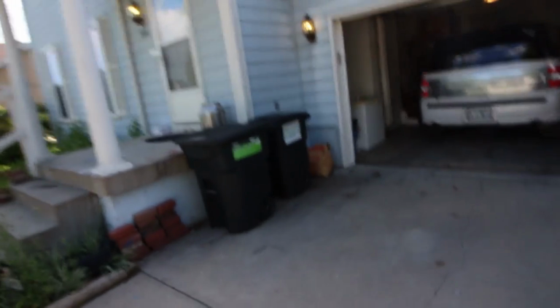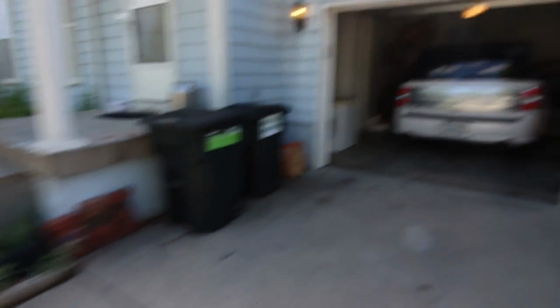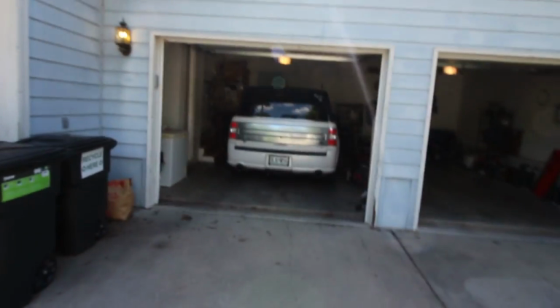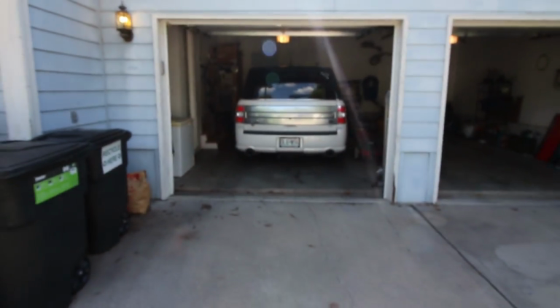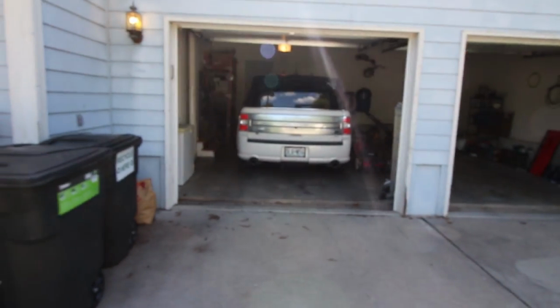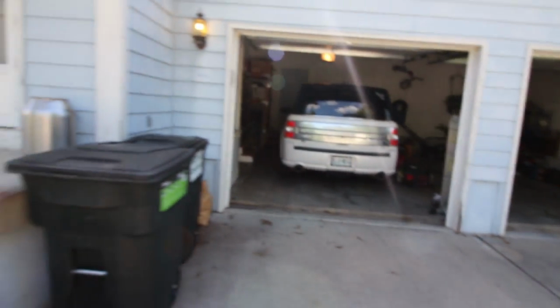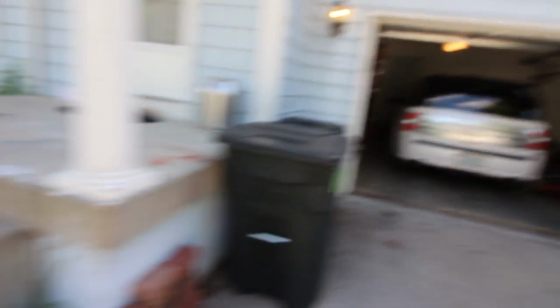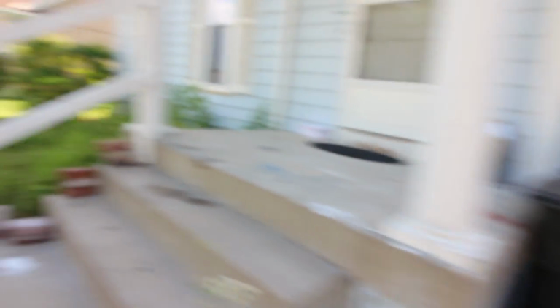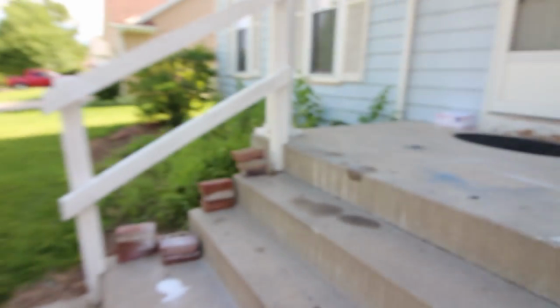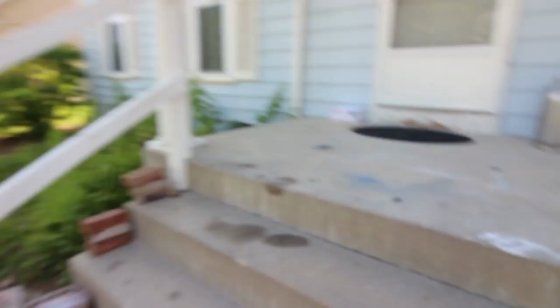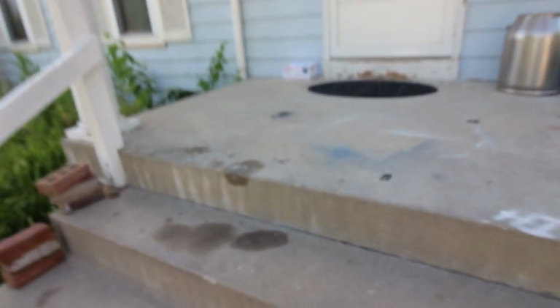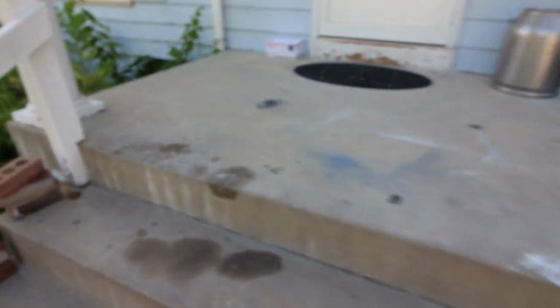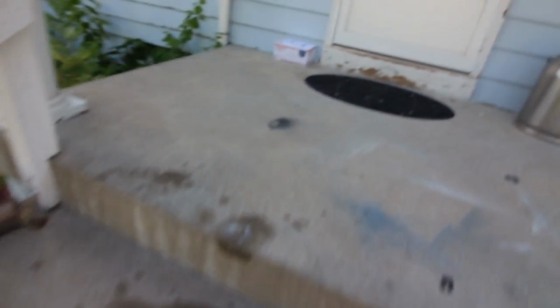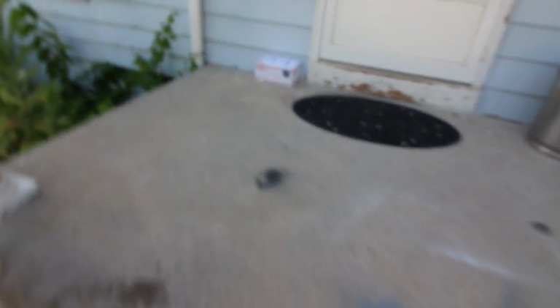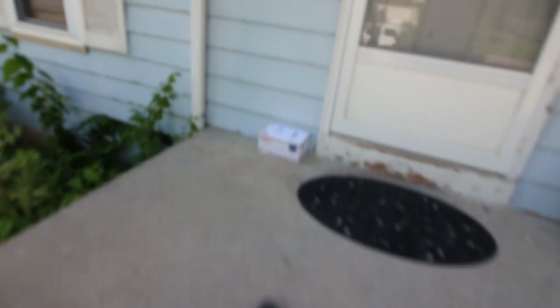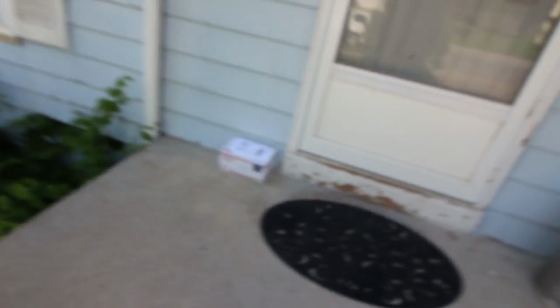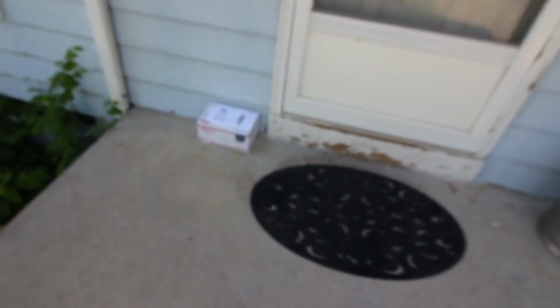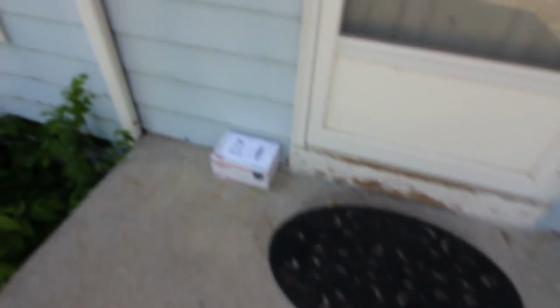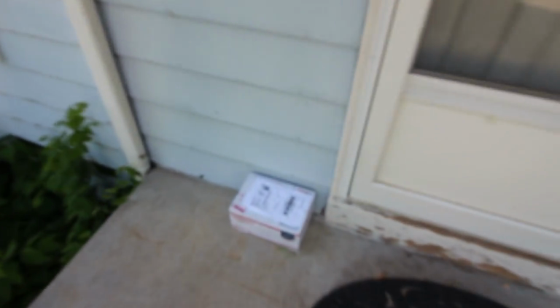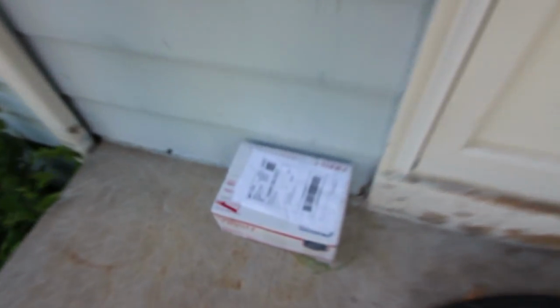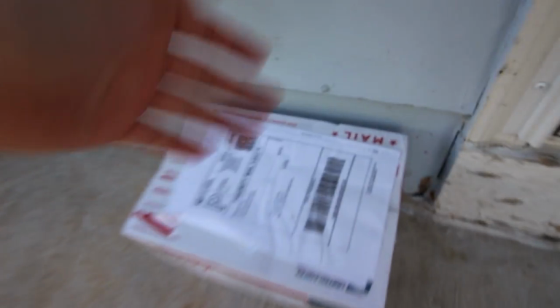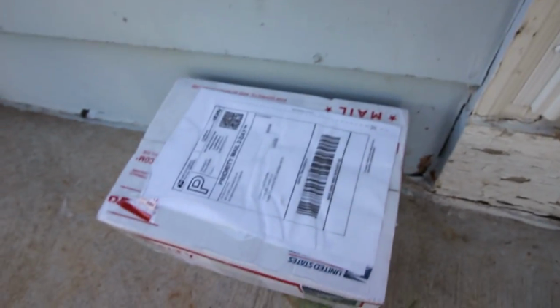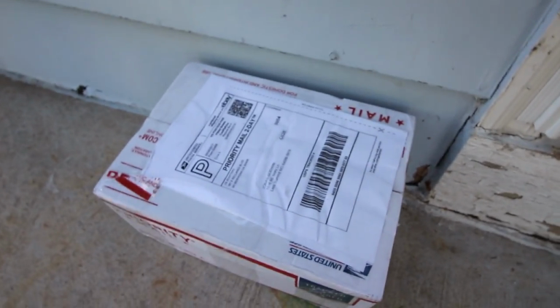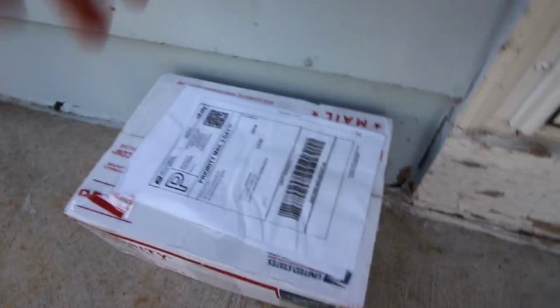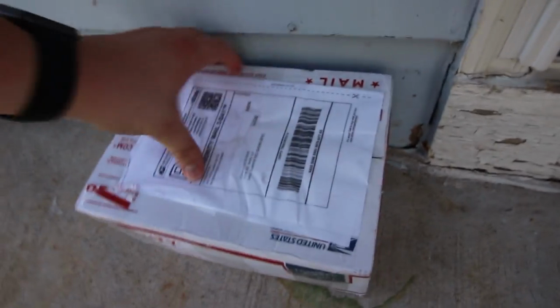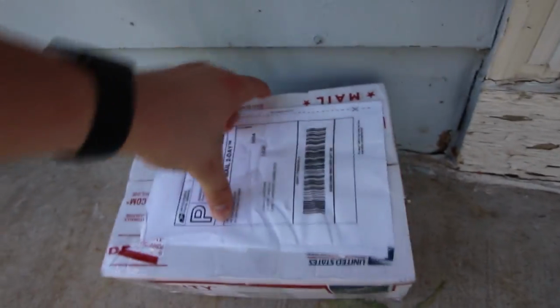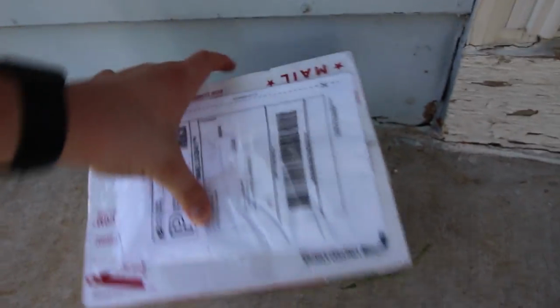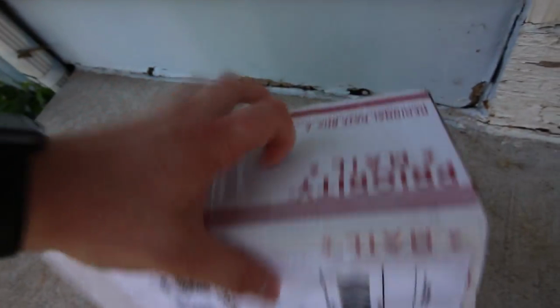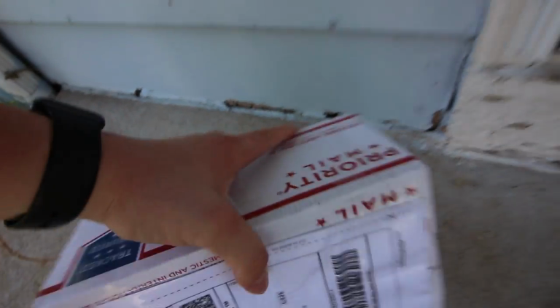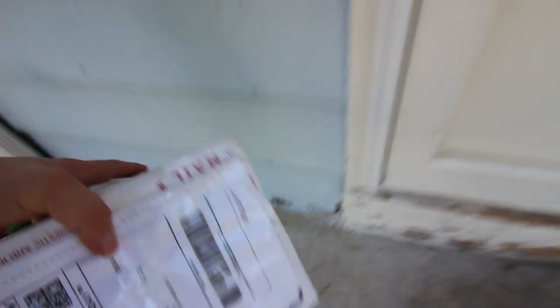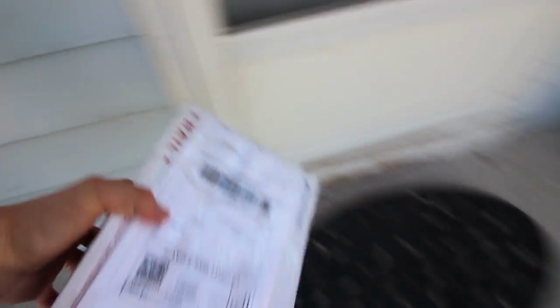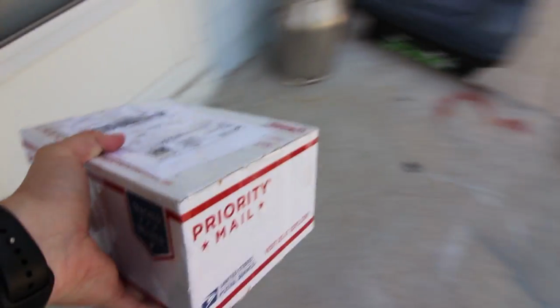Just got the Flex back from the dealer — it's got some pretty bad issues, but my package is here. I'll explain about the Flex a little bit later.